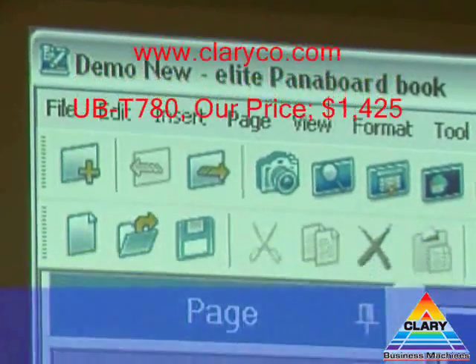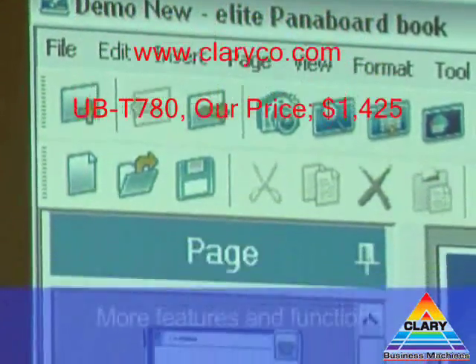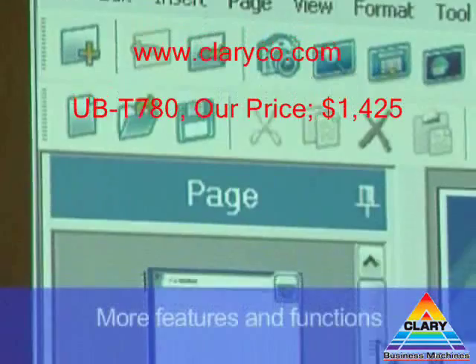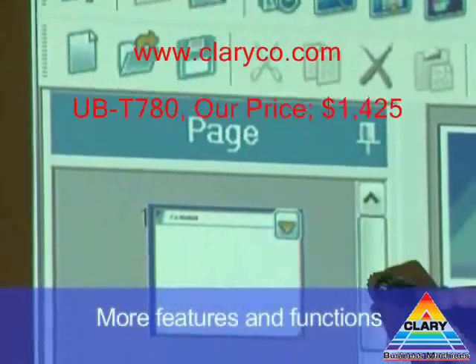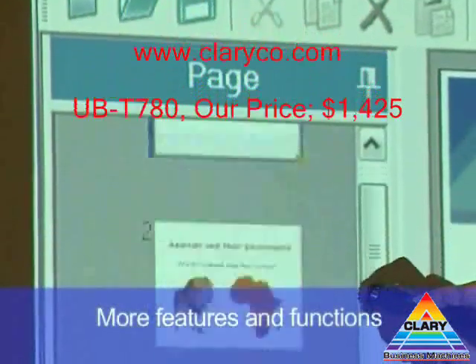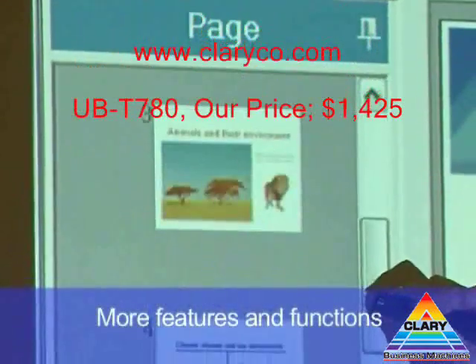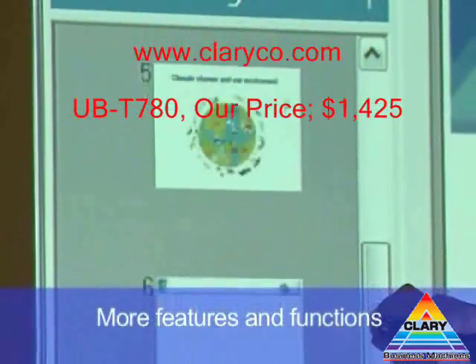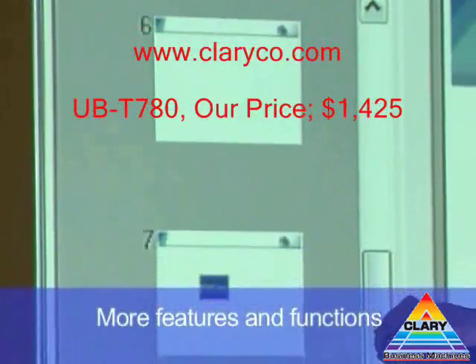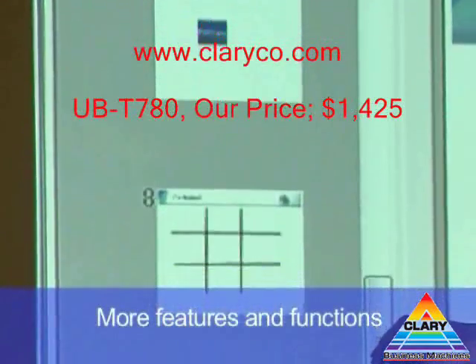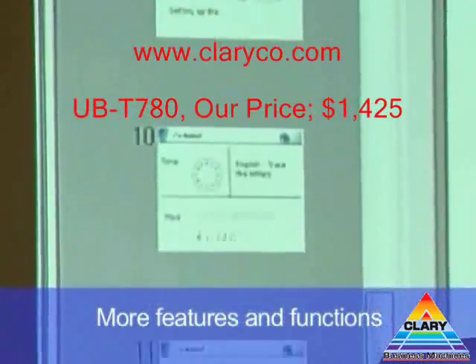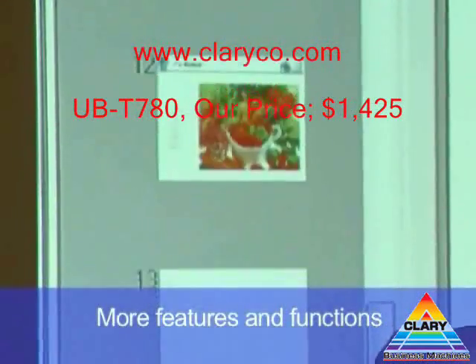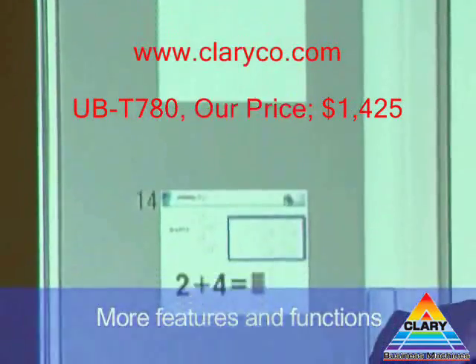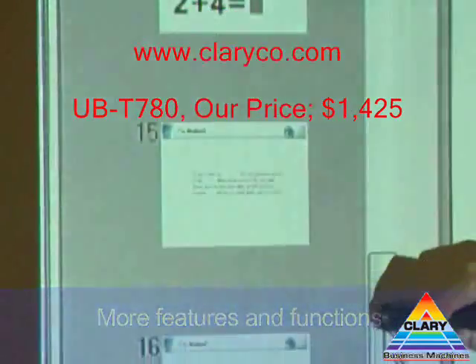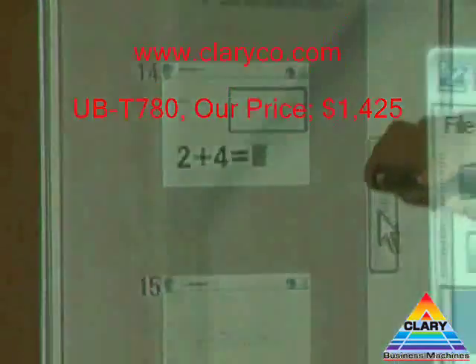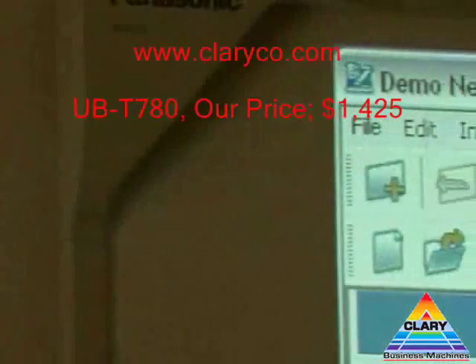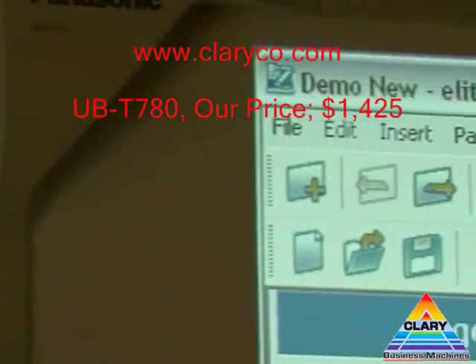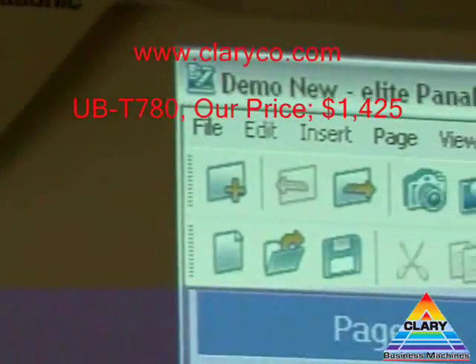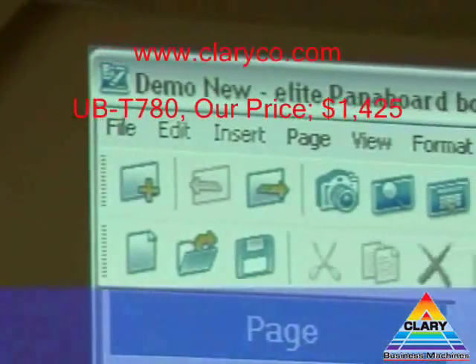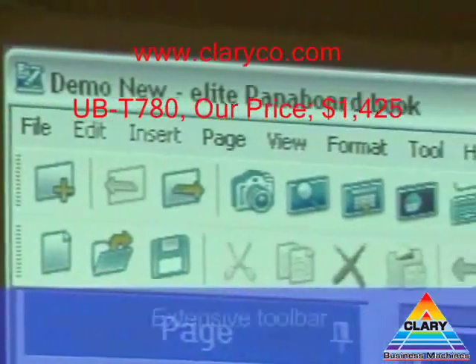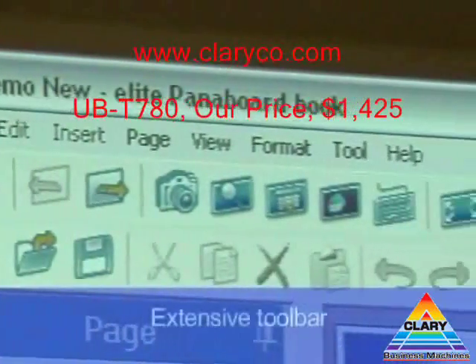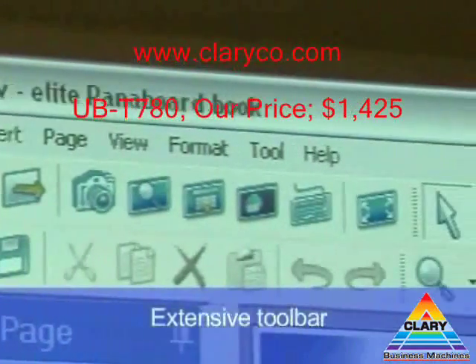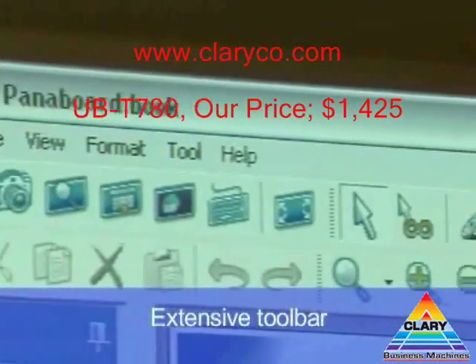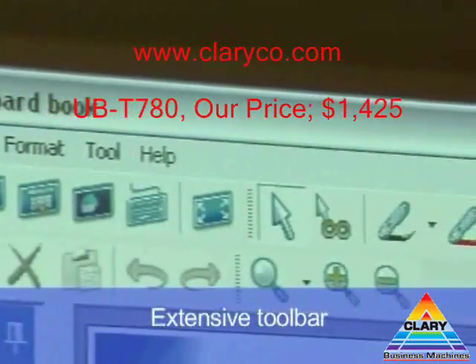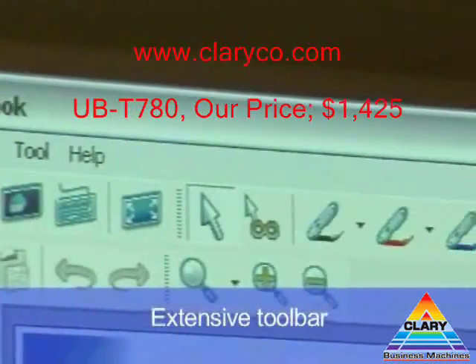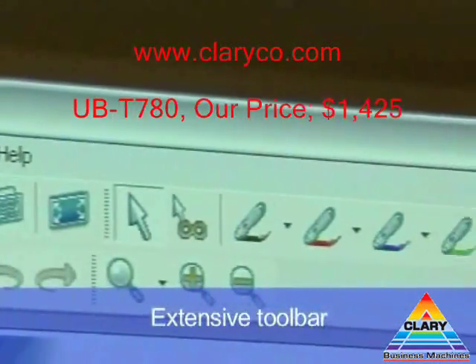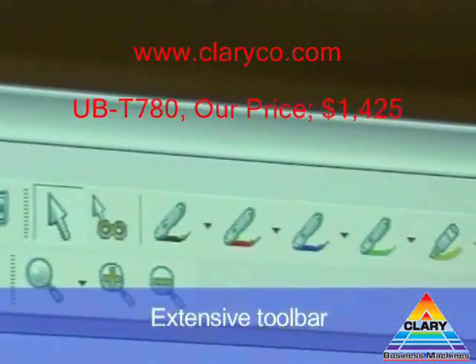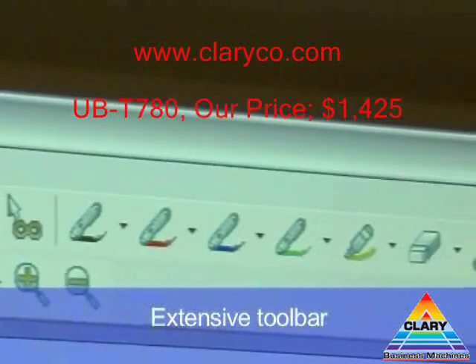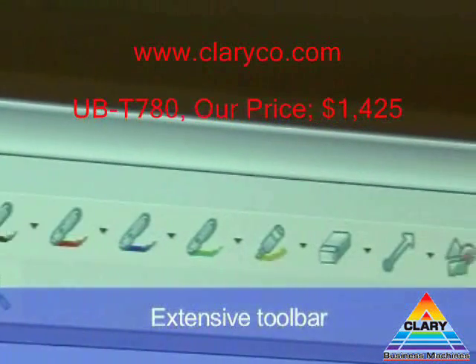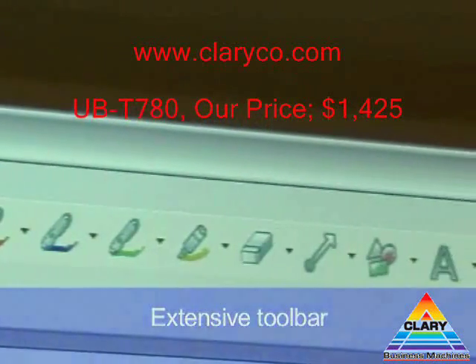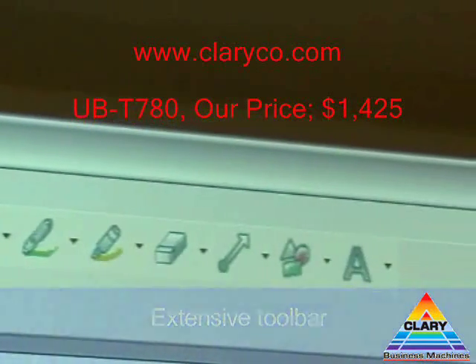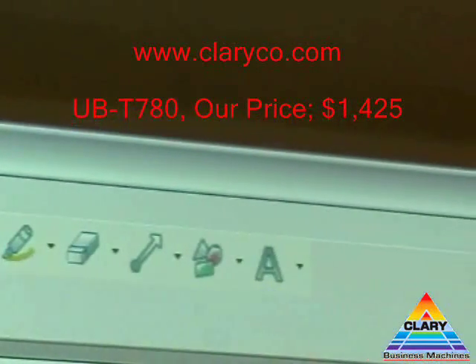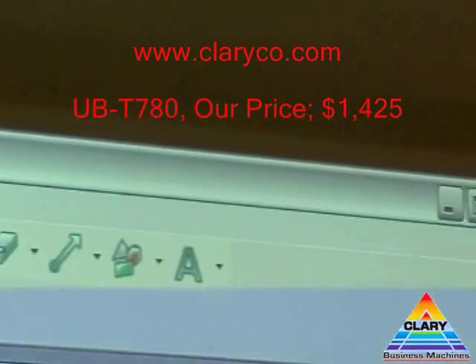You get a much greater range of features and functions than with the drawing tool alone. You'll find the toolbar at the top of the page. All the same icons as the drawing tool are here, plus many more.